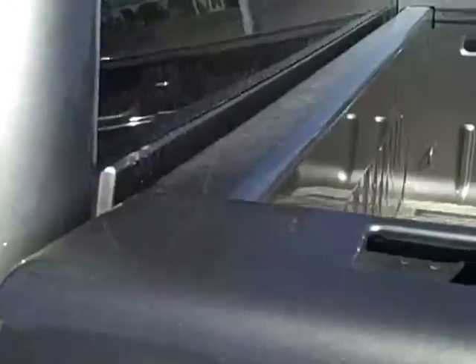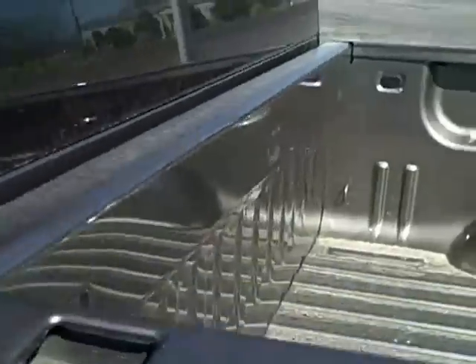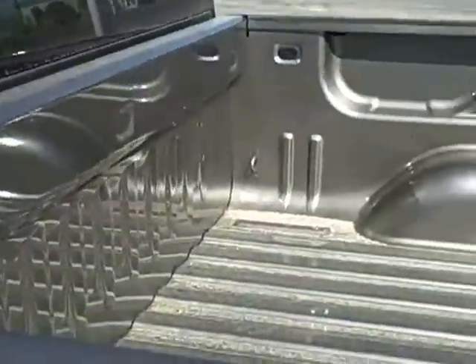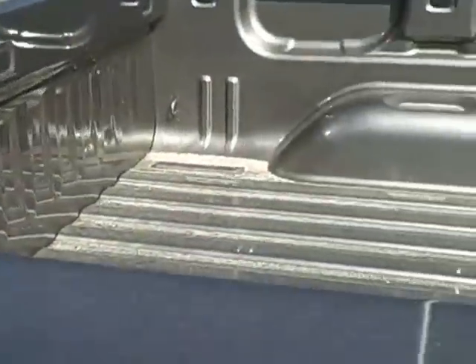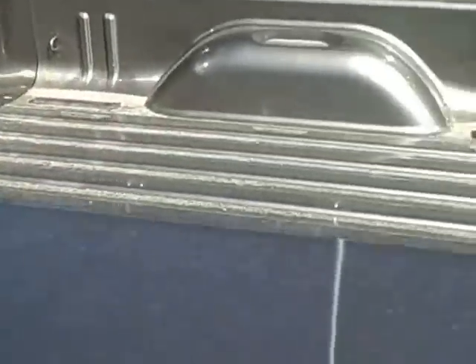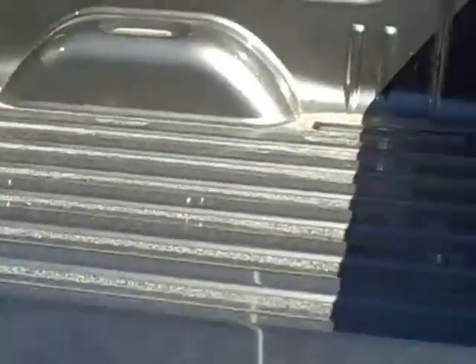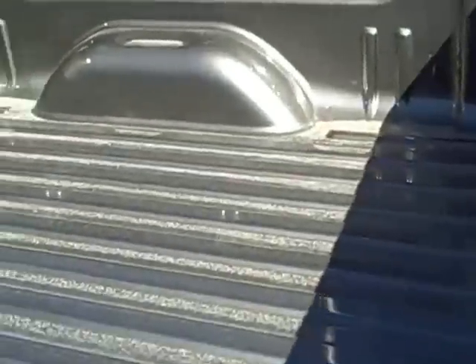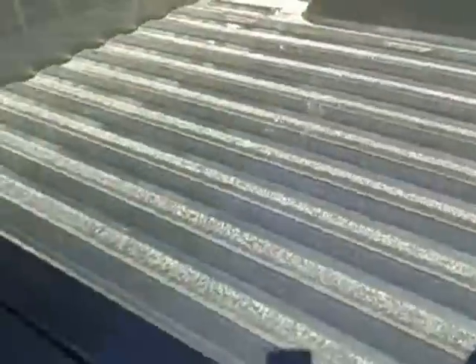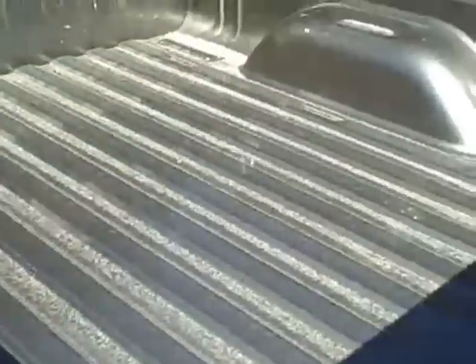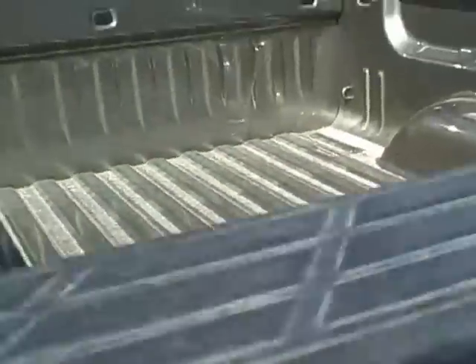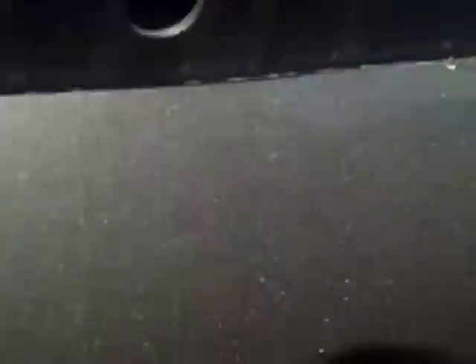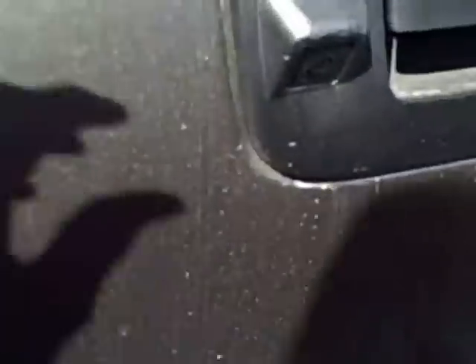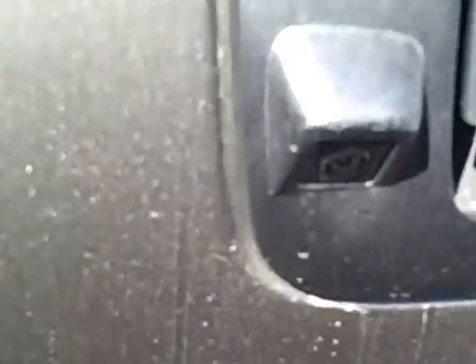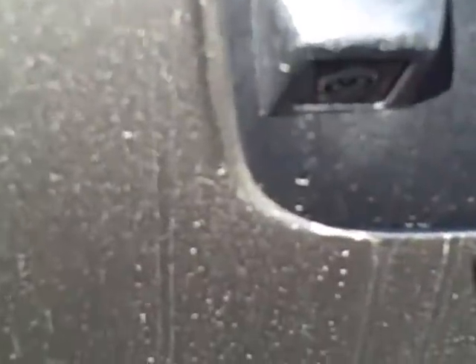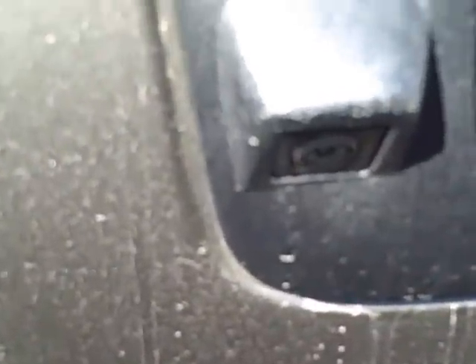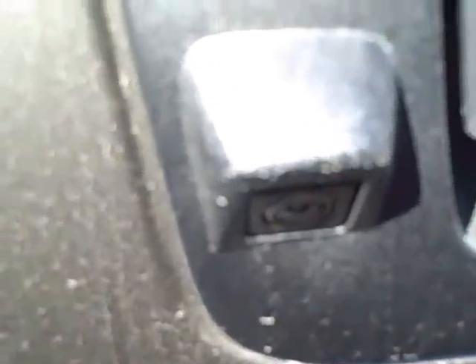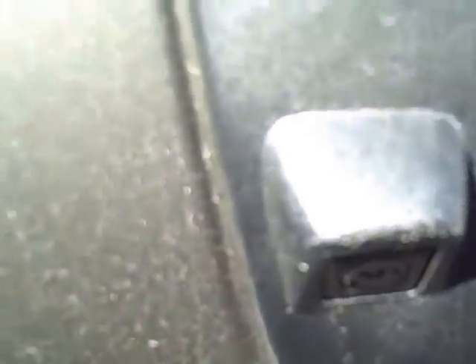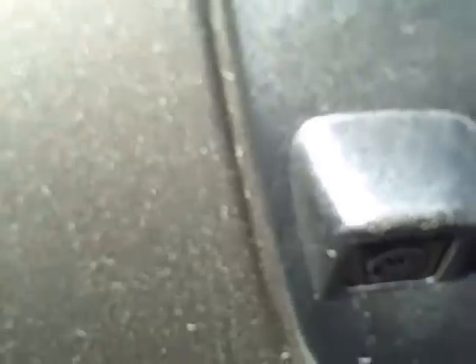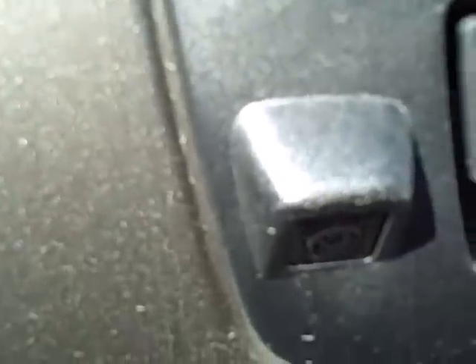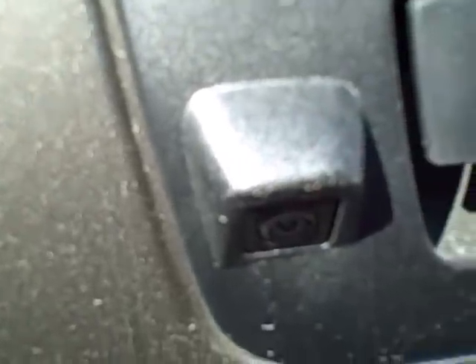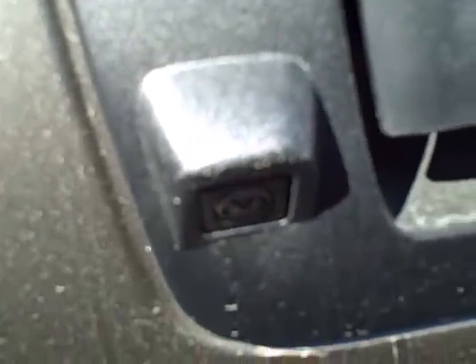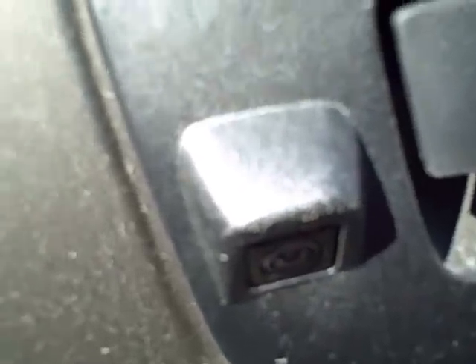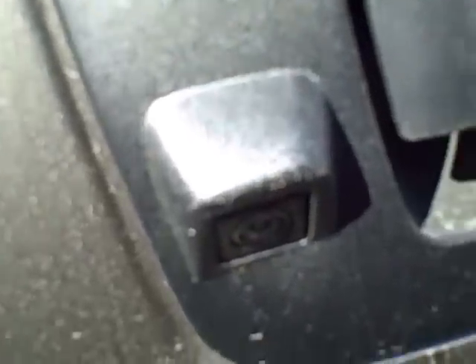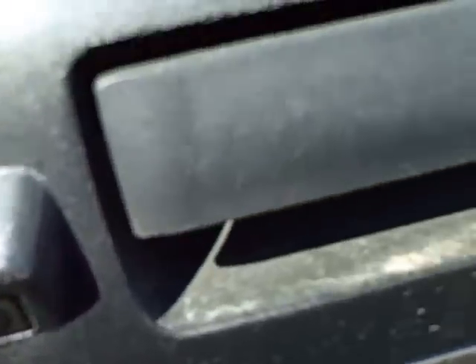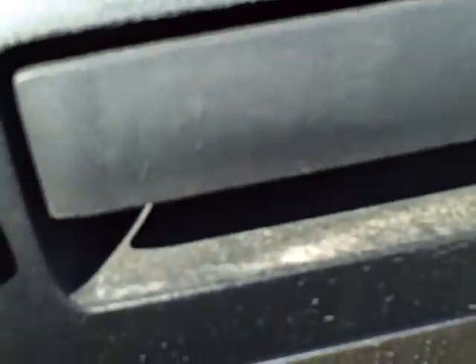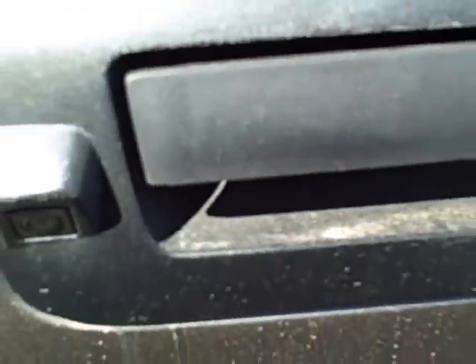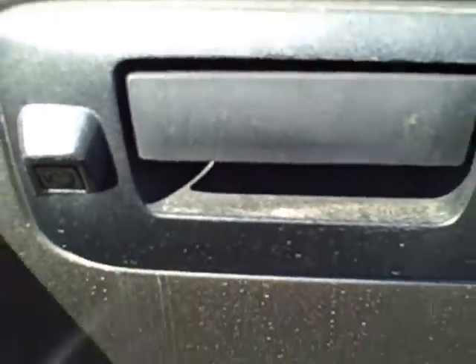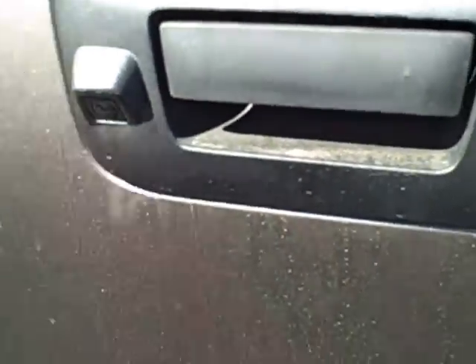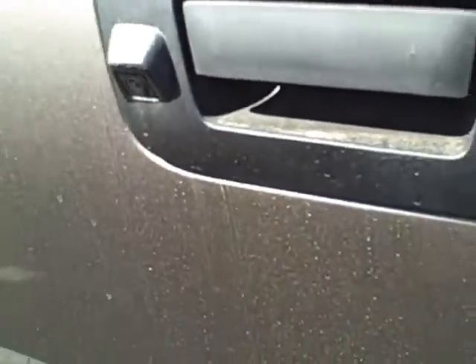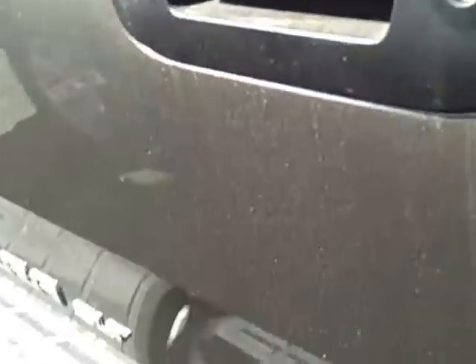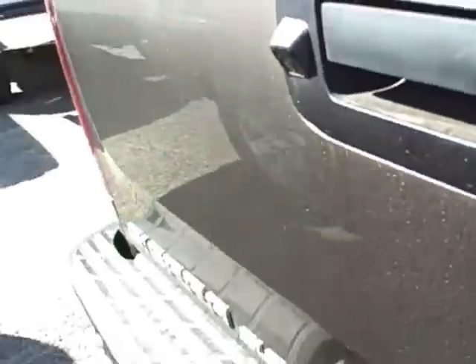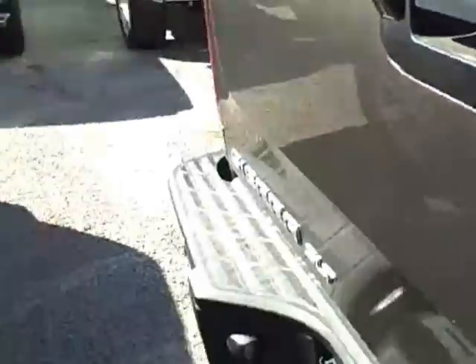The truck bed is open for hauling. It does include a backup rear vision camera shown through the rear view mirror. It is an easy lift locking tailgate.